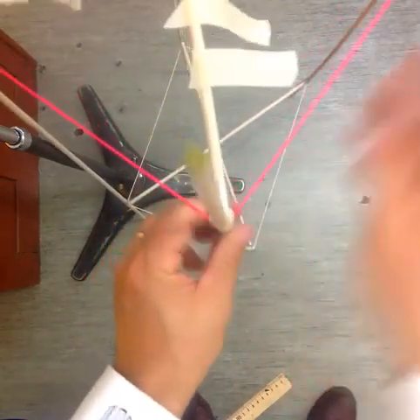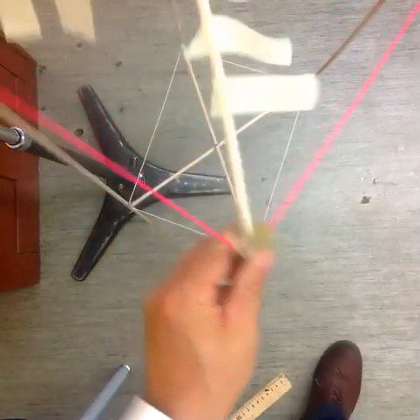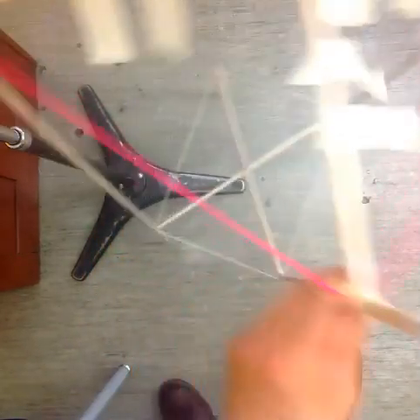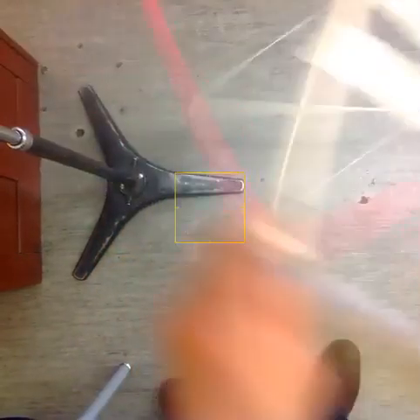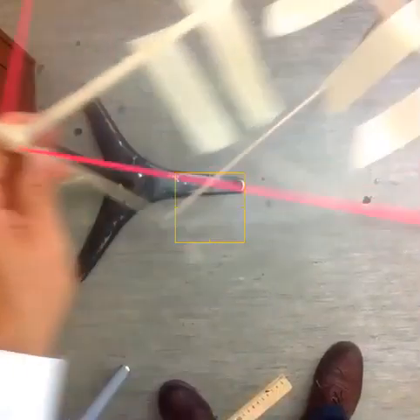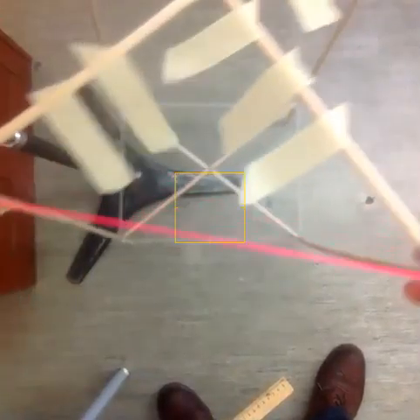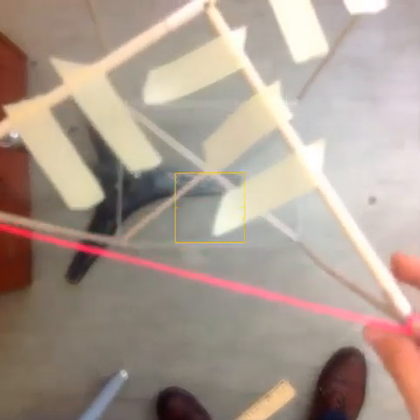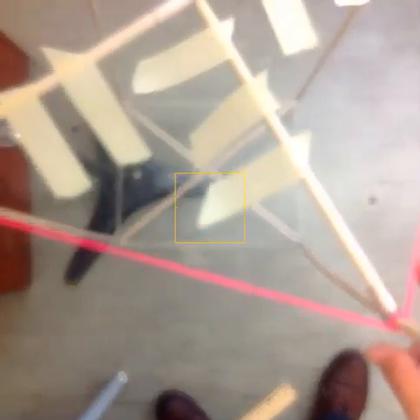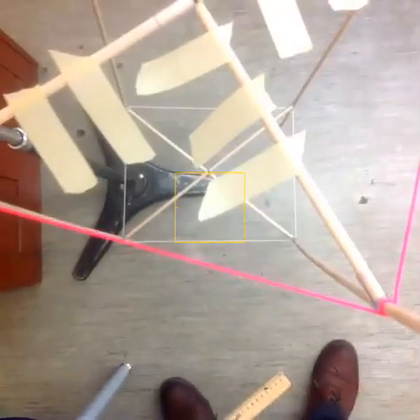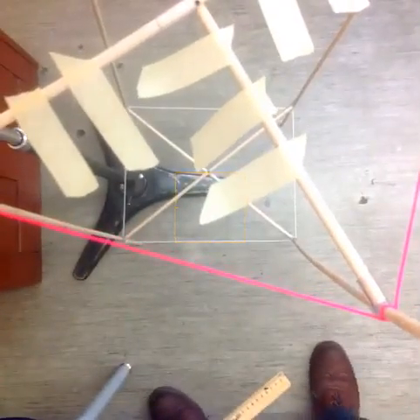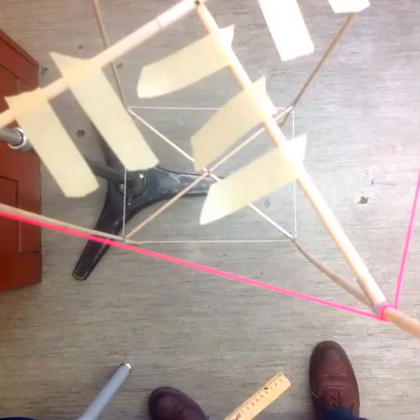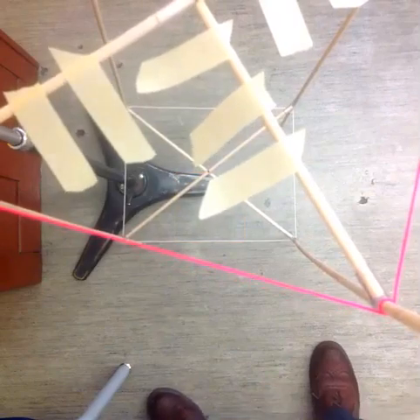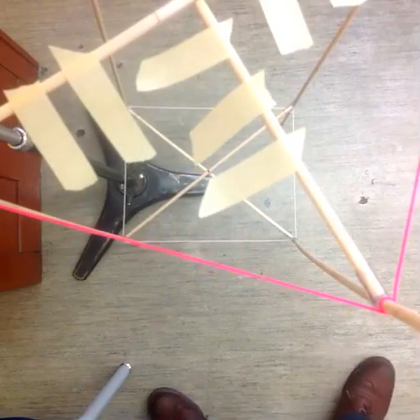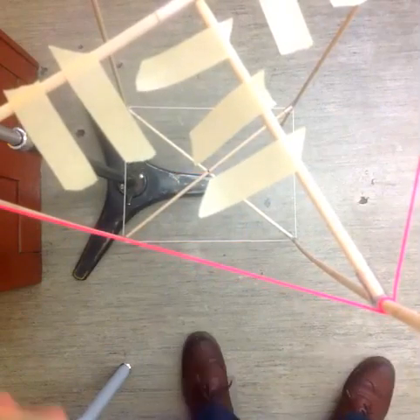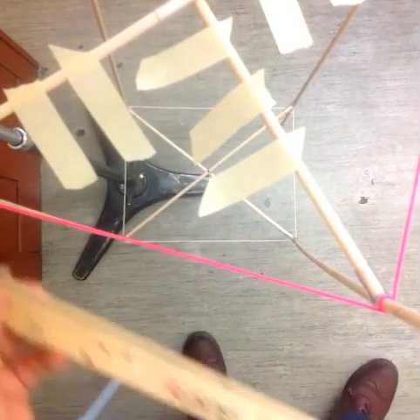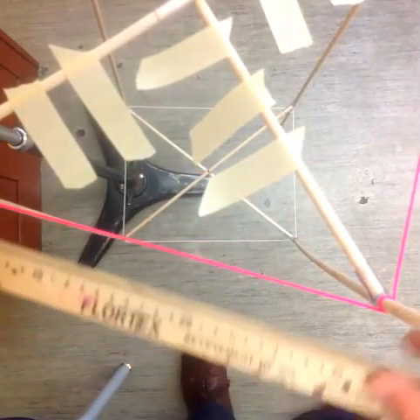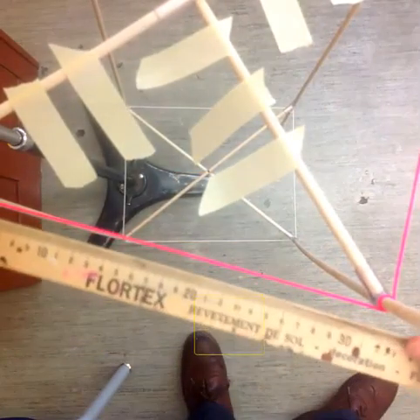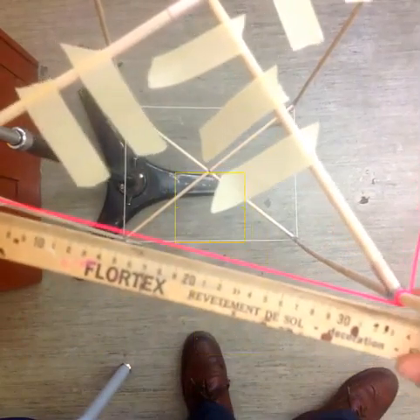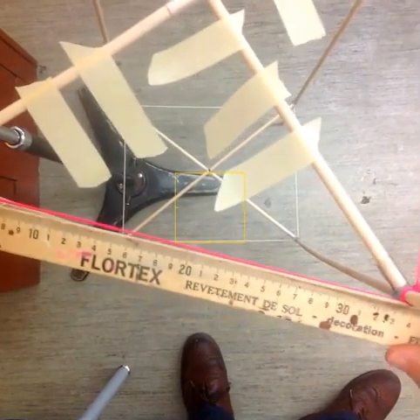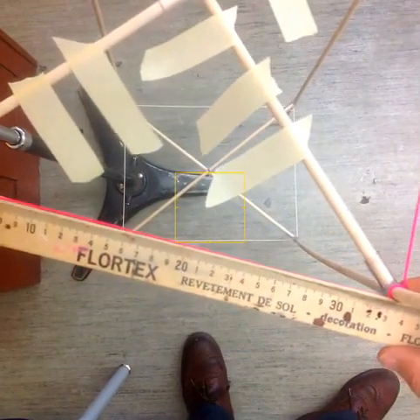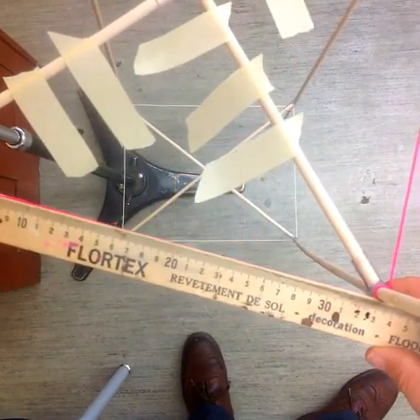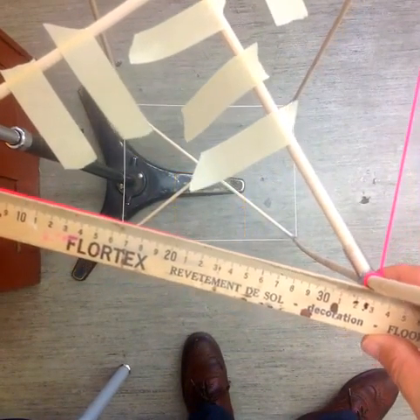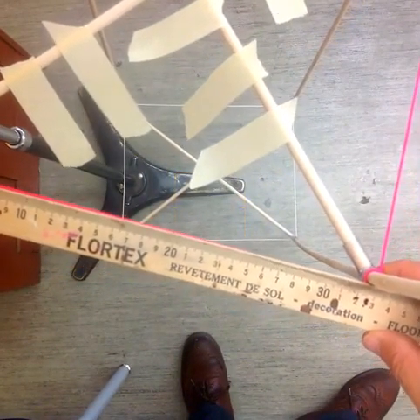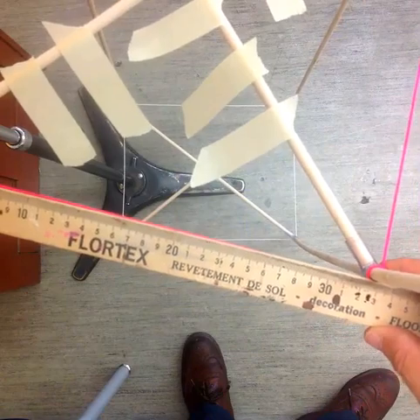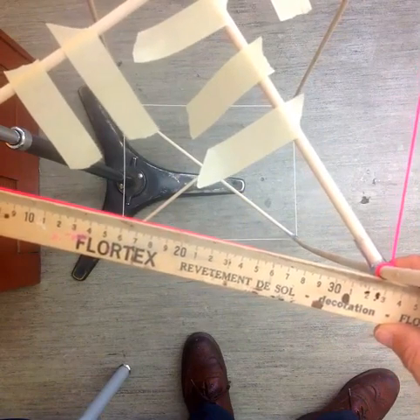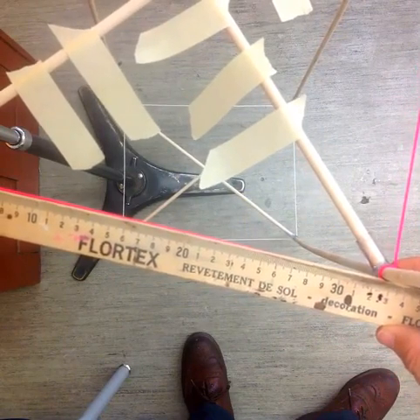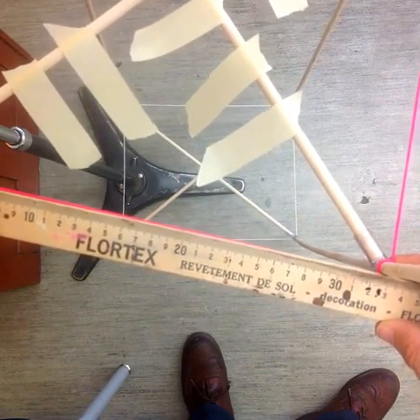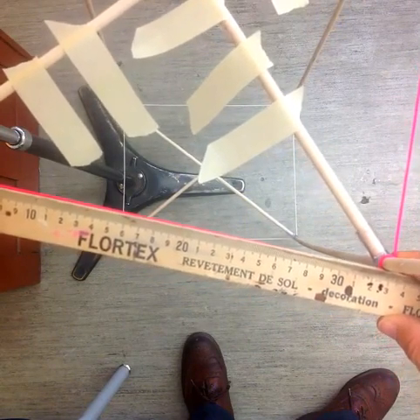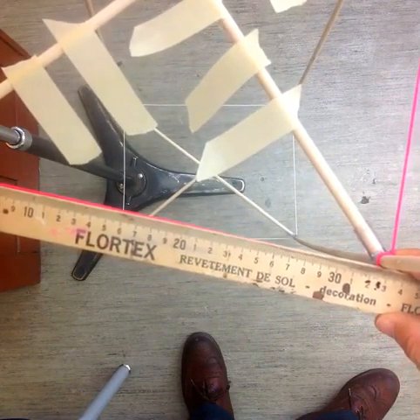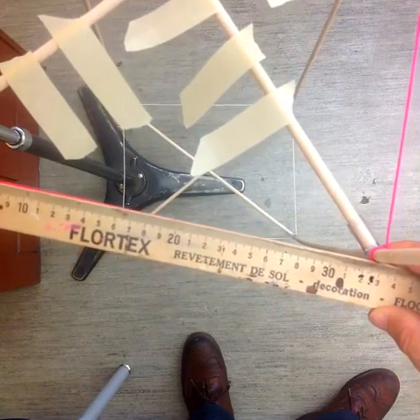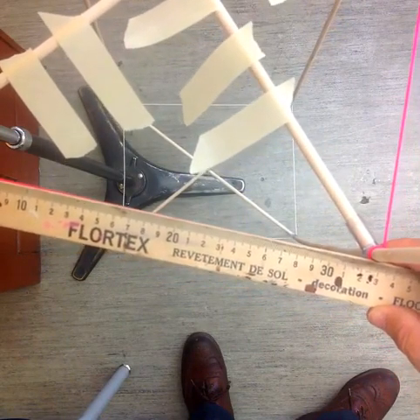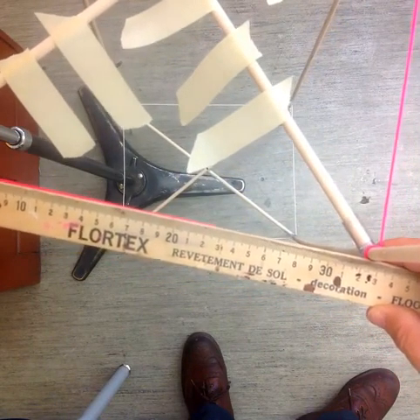And I'm going to go to the next one. So 32.9 — you want to make sure you have some tension in your string; you don't want it to be too loose. So 32.9.